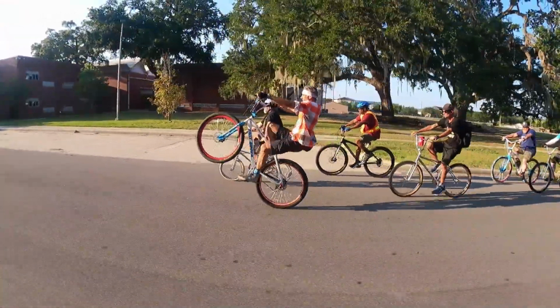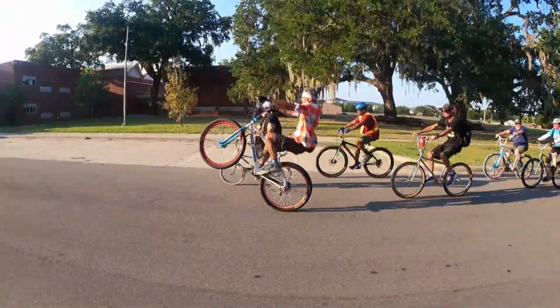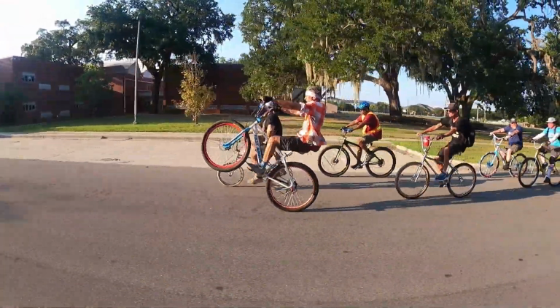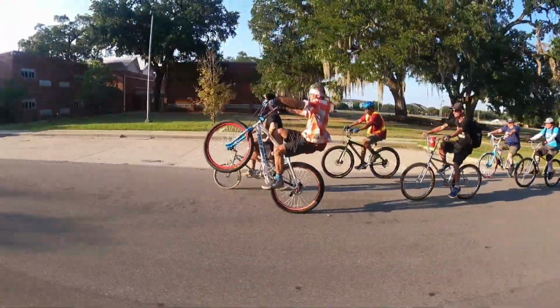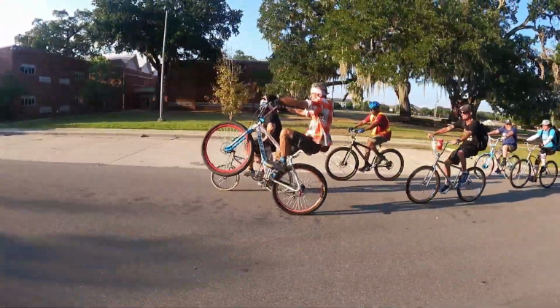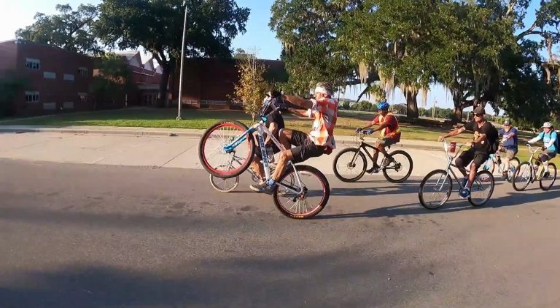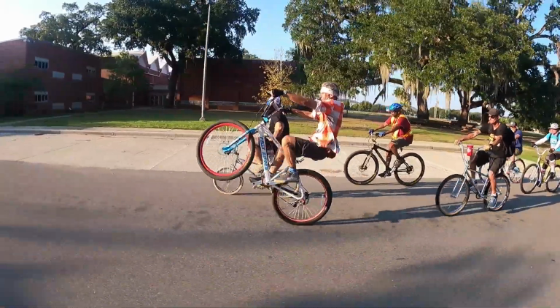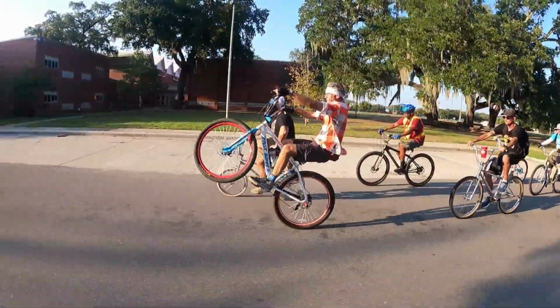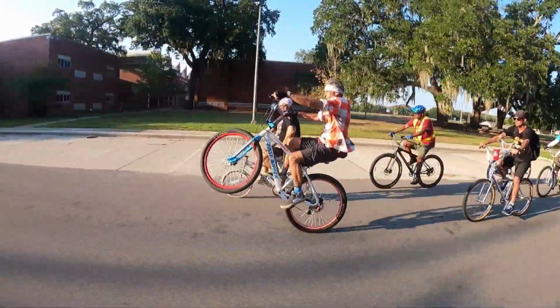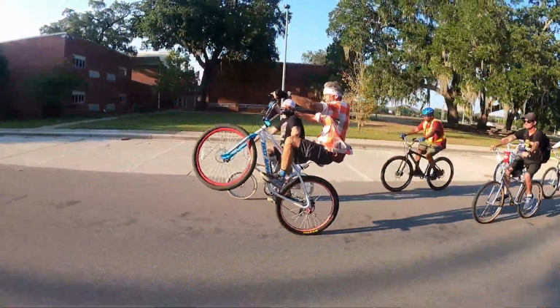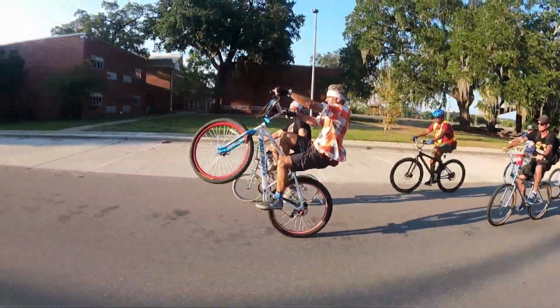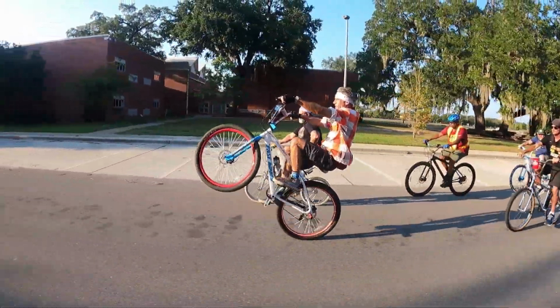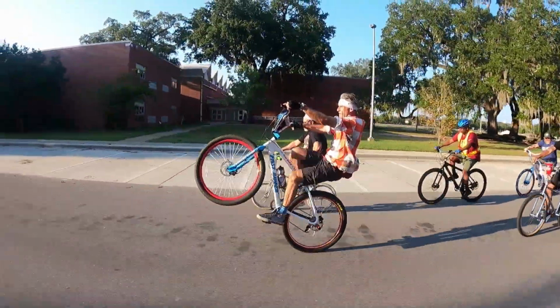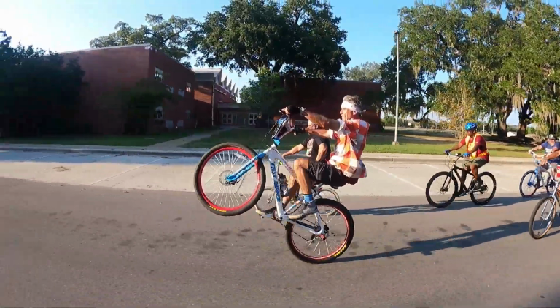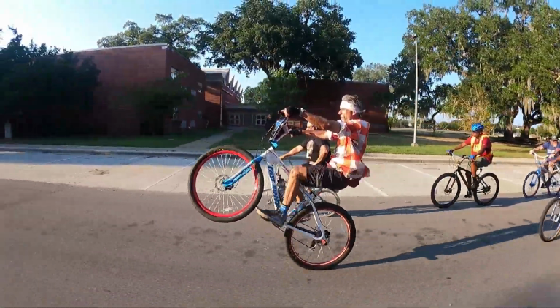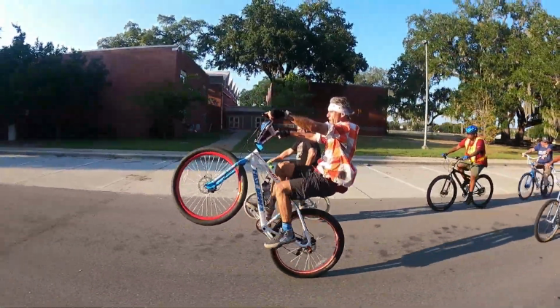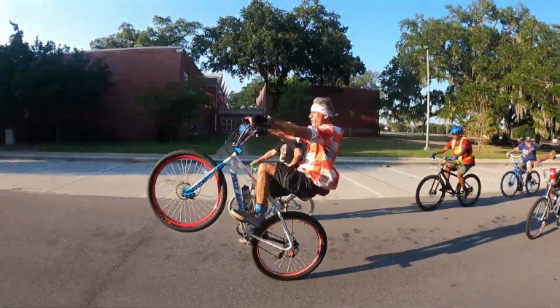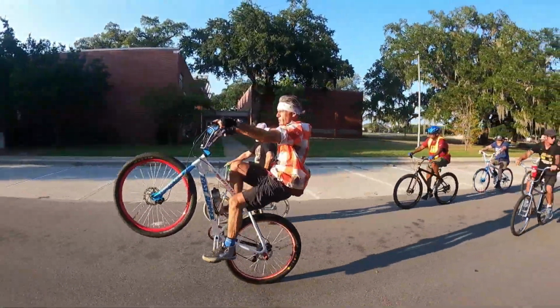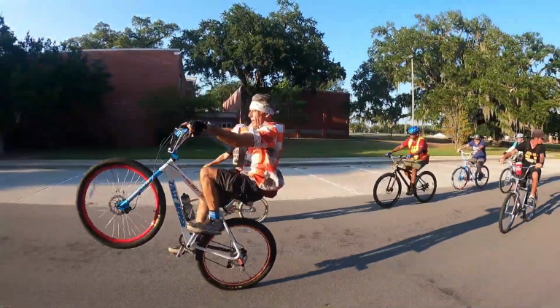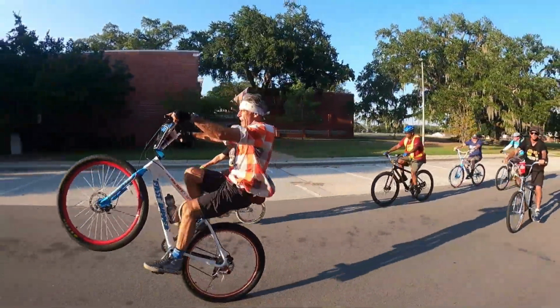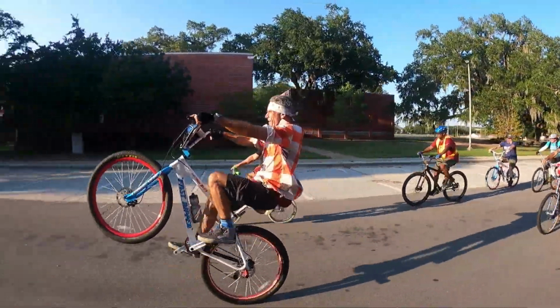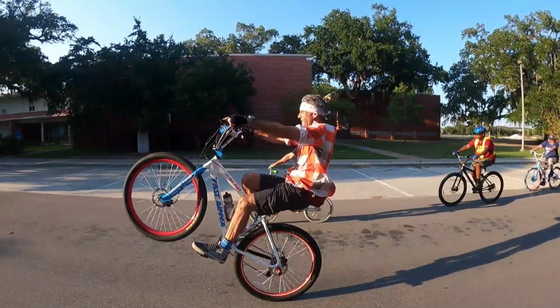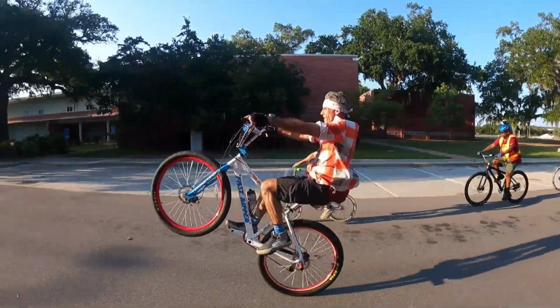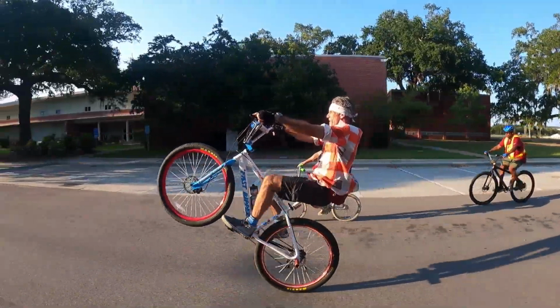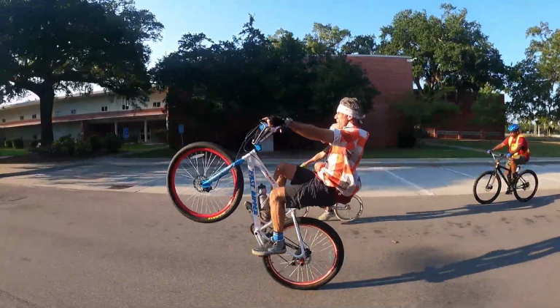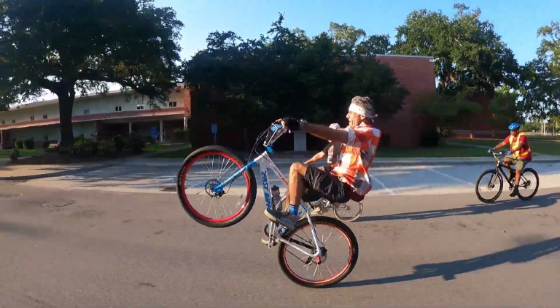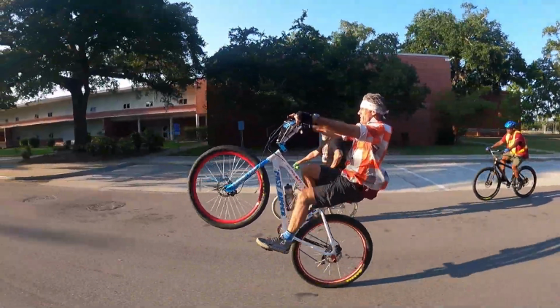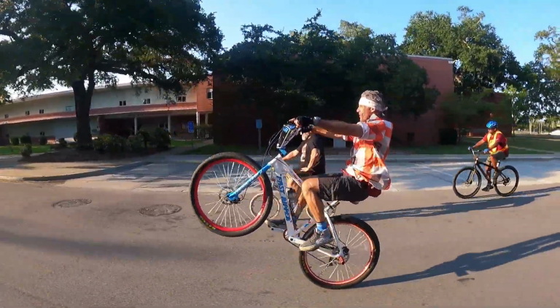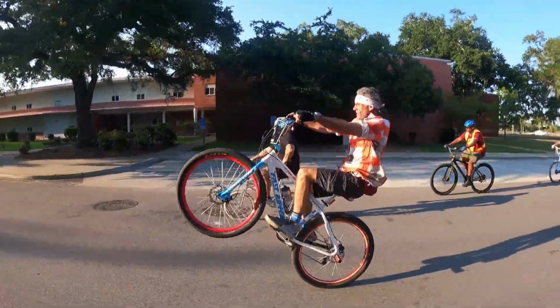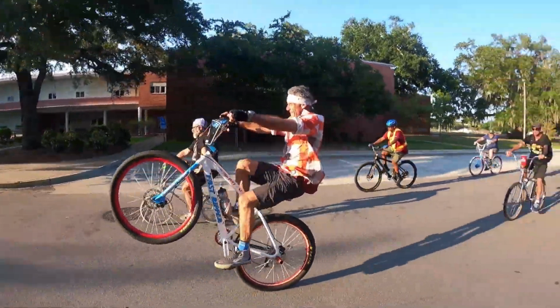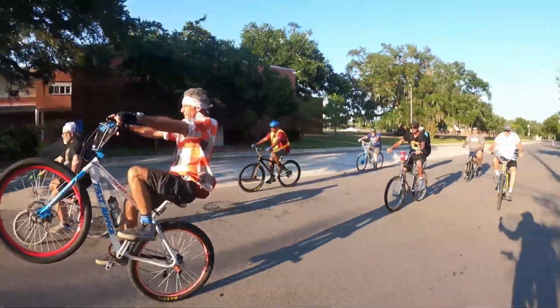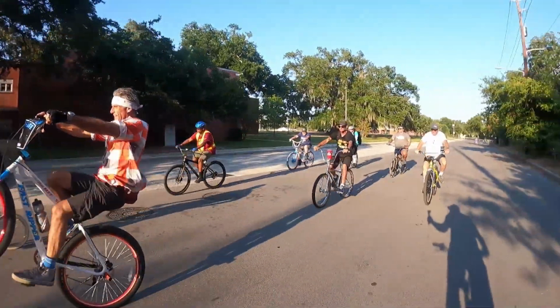That was your longest wheelie — and on my birthday too! Something about wheelies — they're just fun. 54 years old and wheelies are okay at 54, they're still allowed.